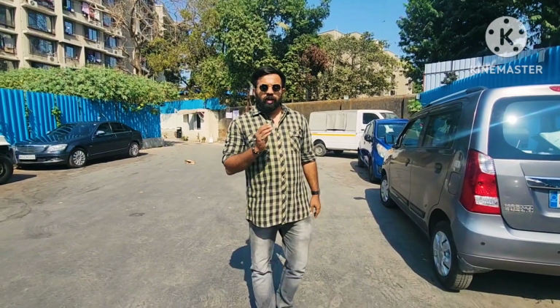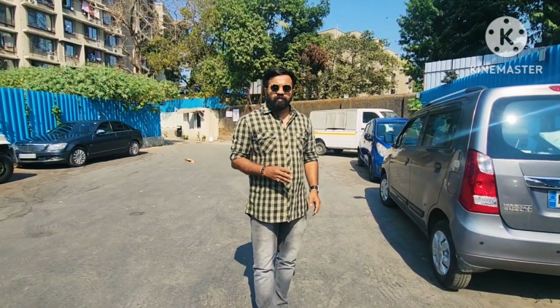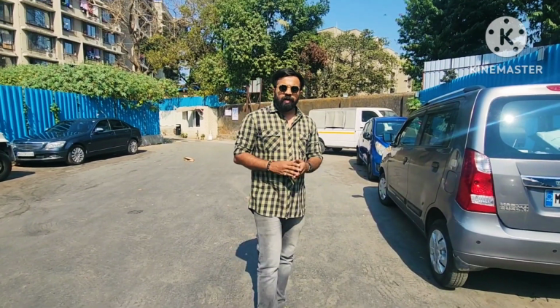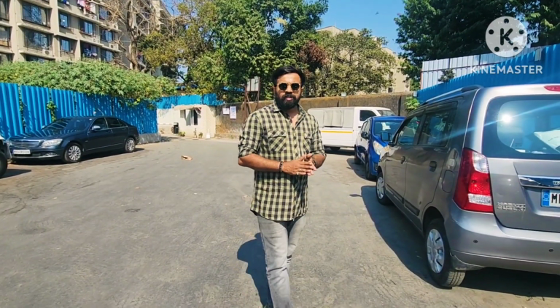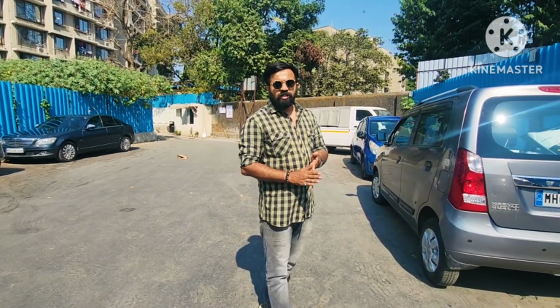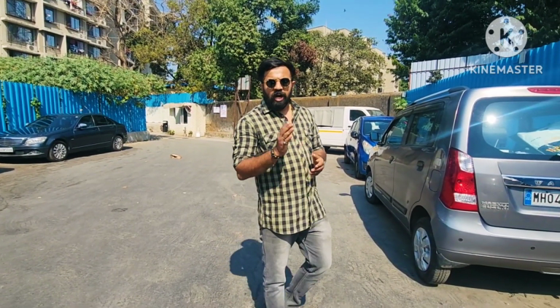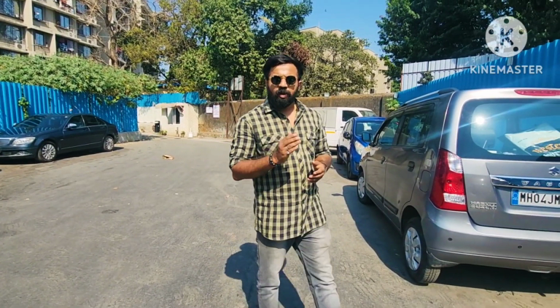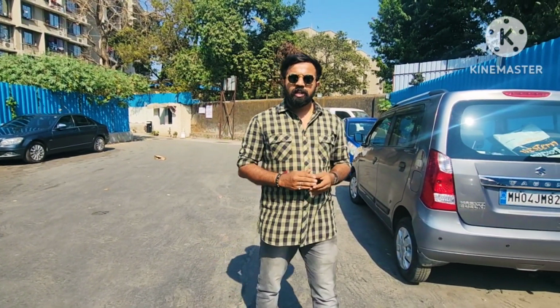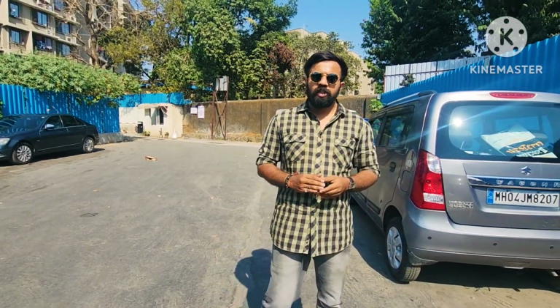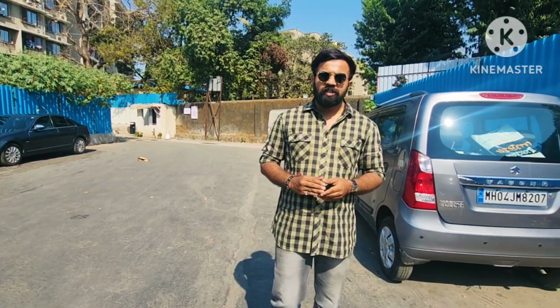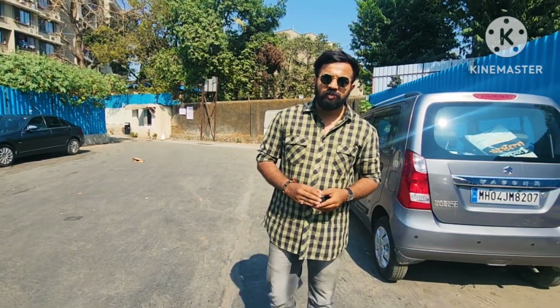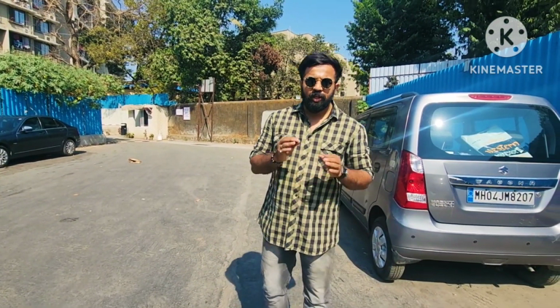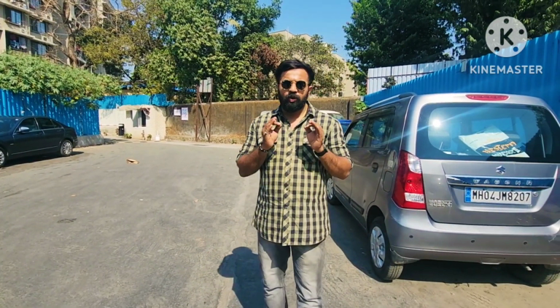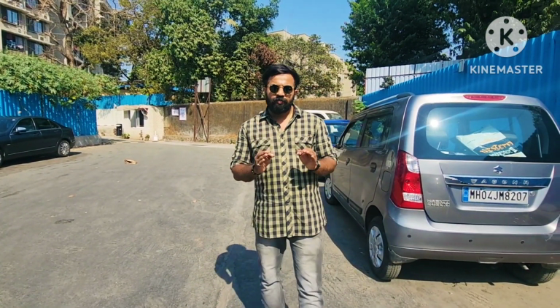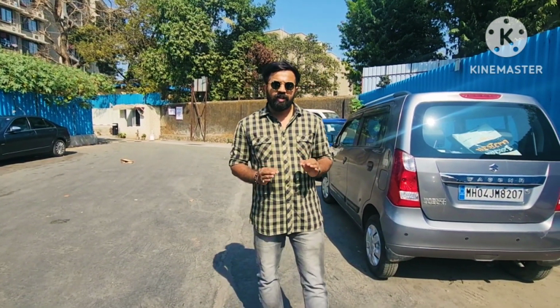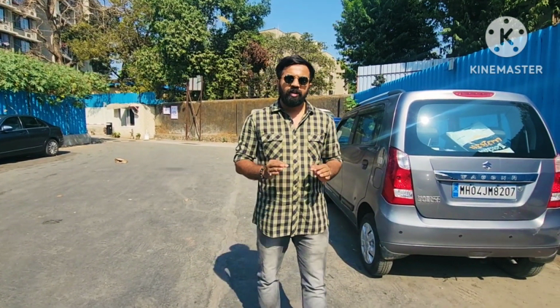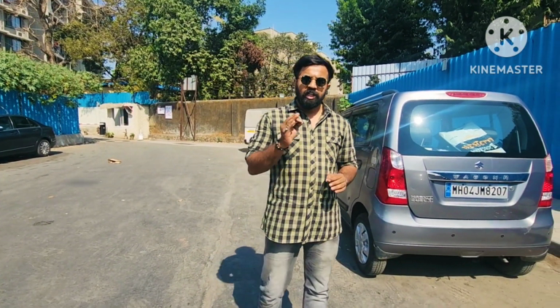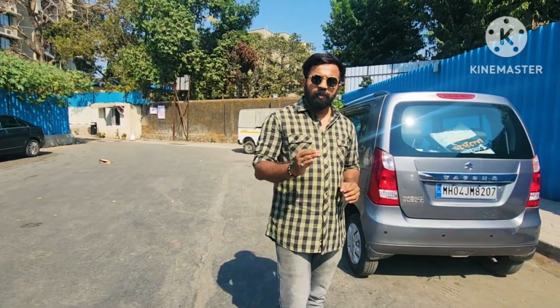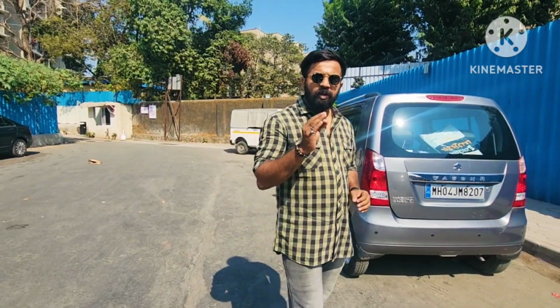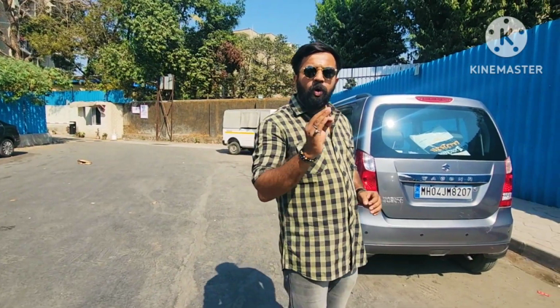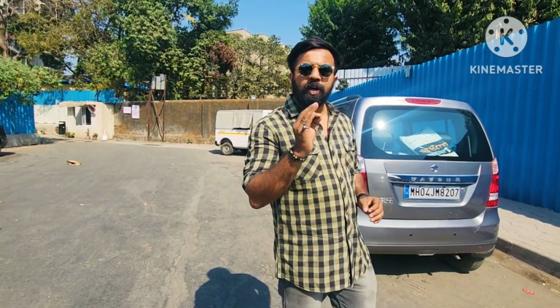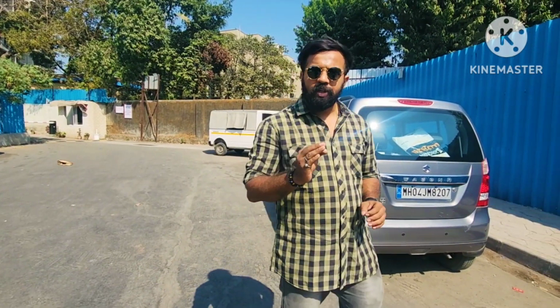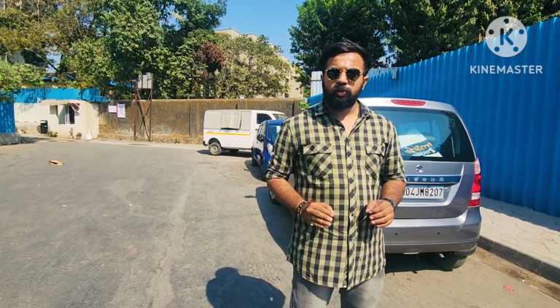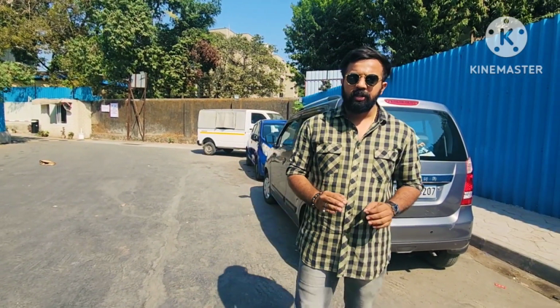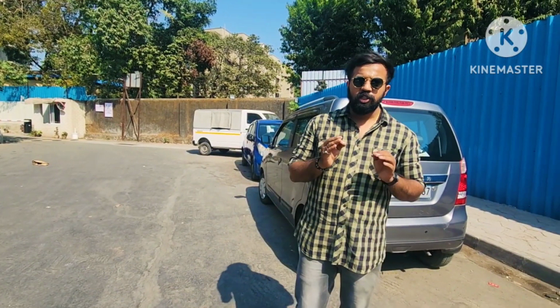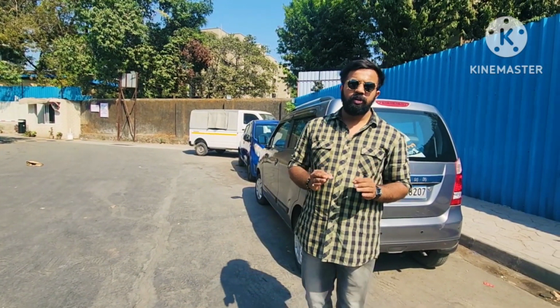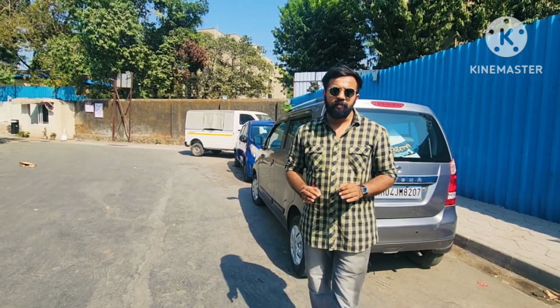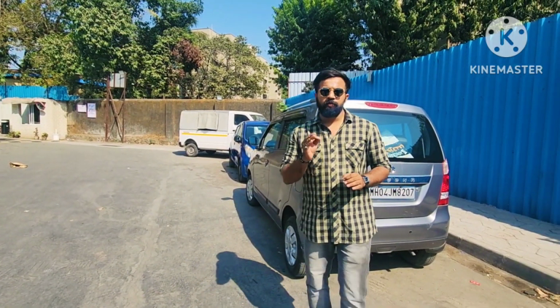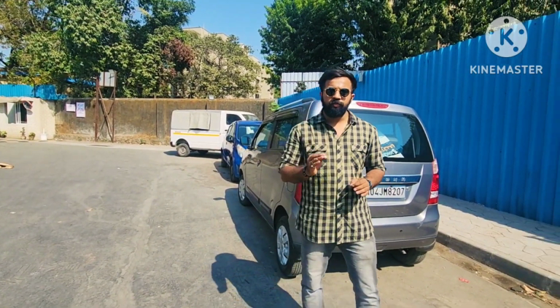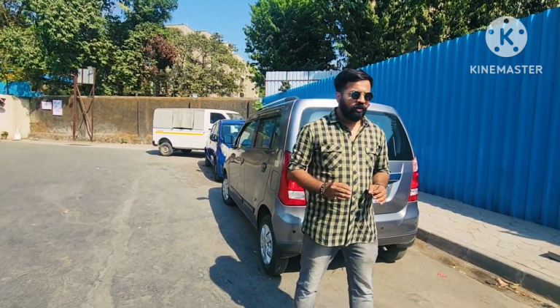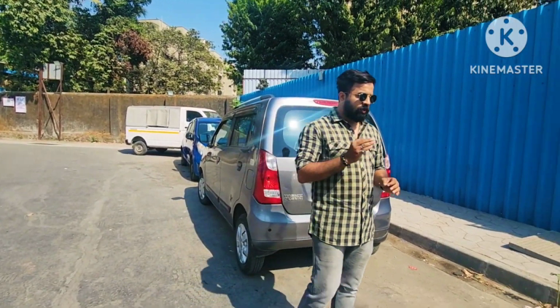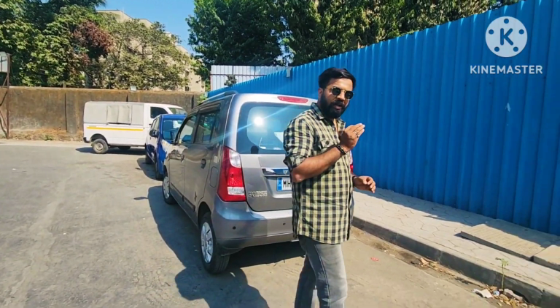Hello guys, welcome back to my channel. Today I am back at EBS Customs with another Royal Enfield. This bike has a very nice paint job, and its name is Wolf. Let's see the bike.